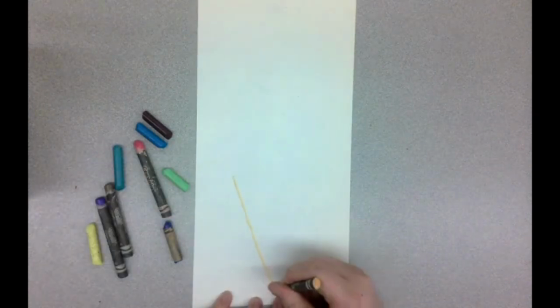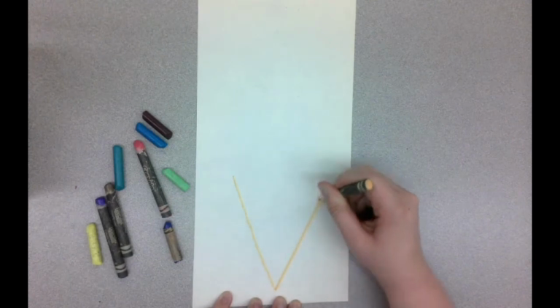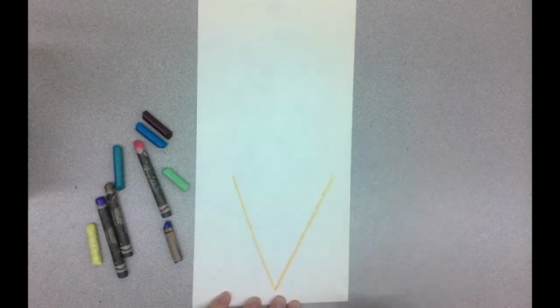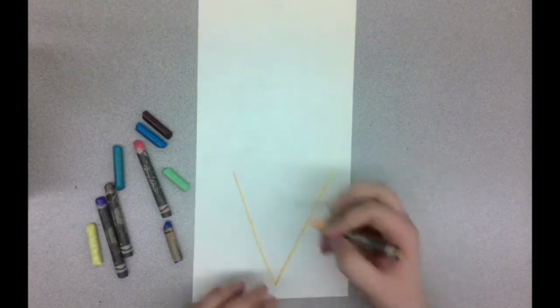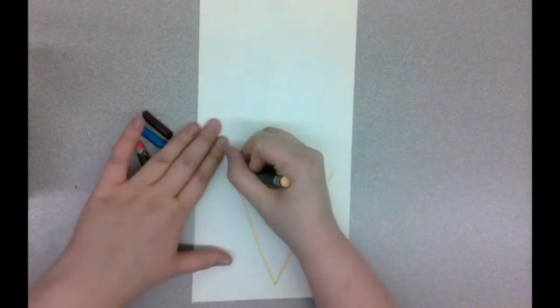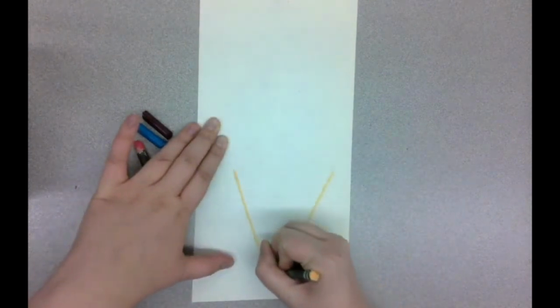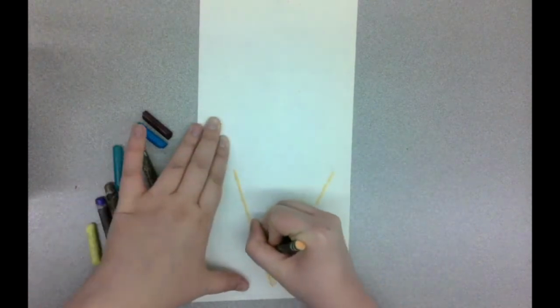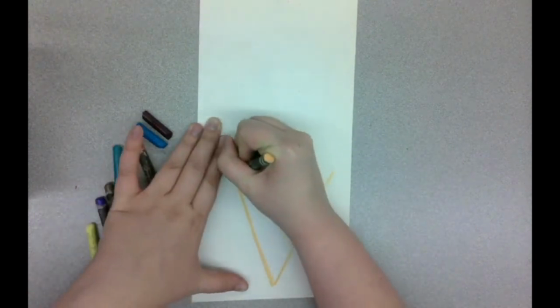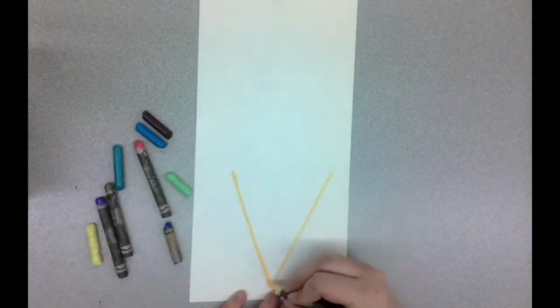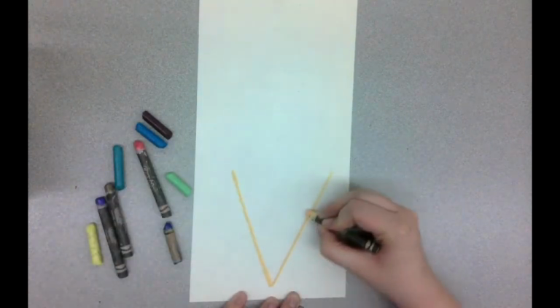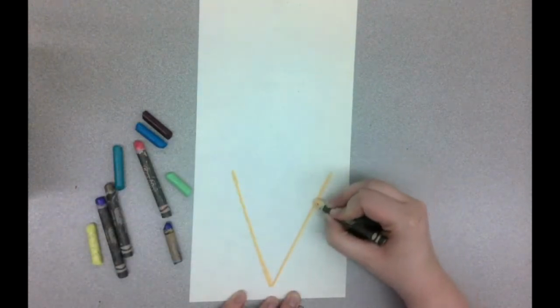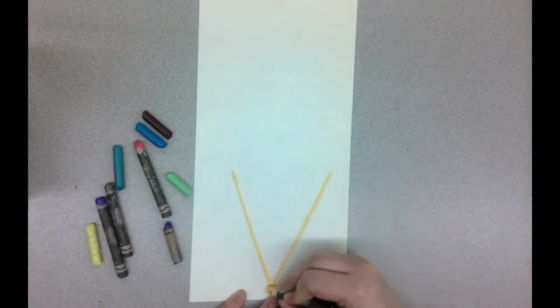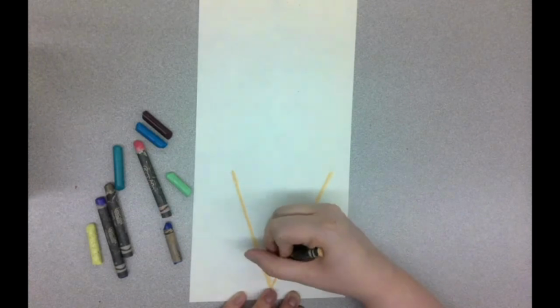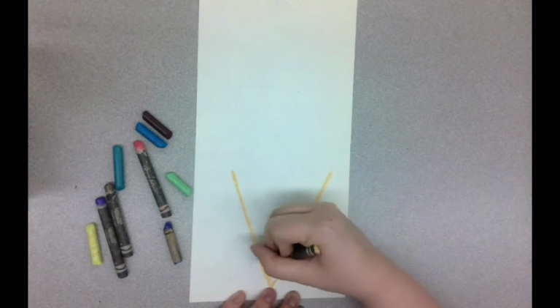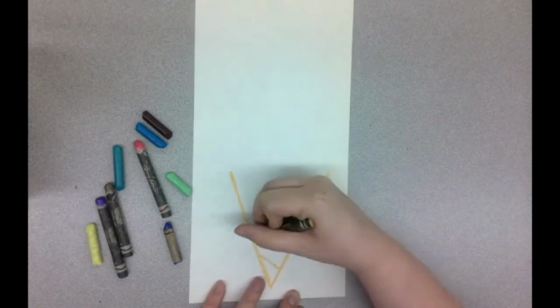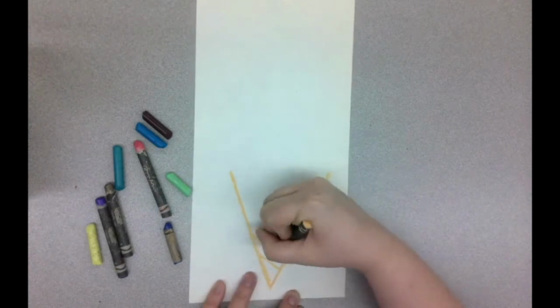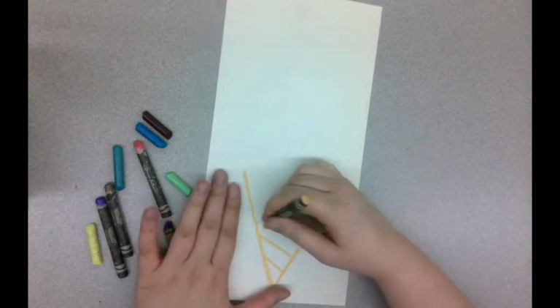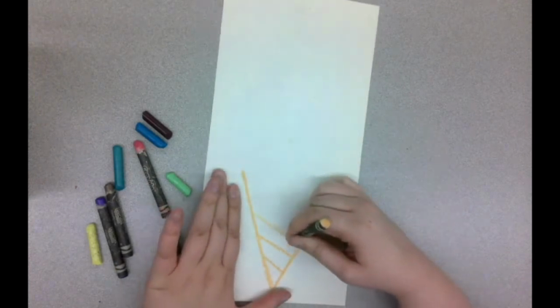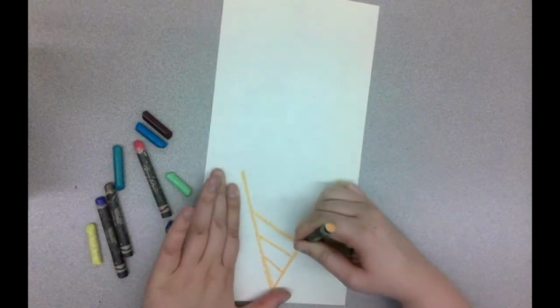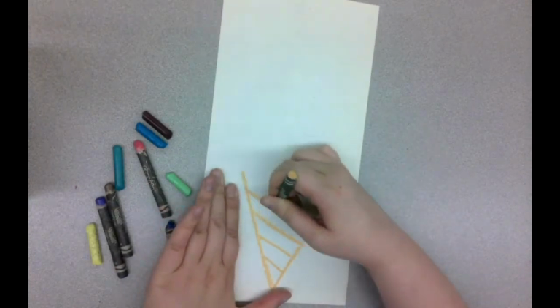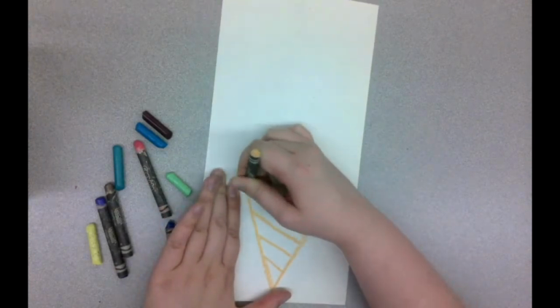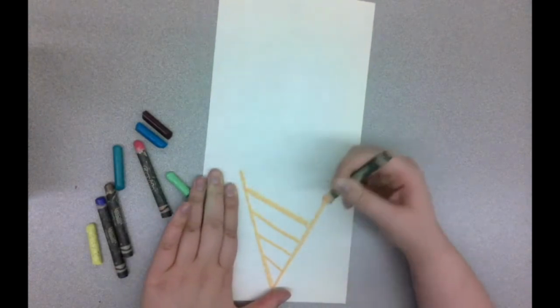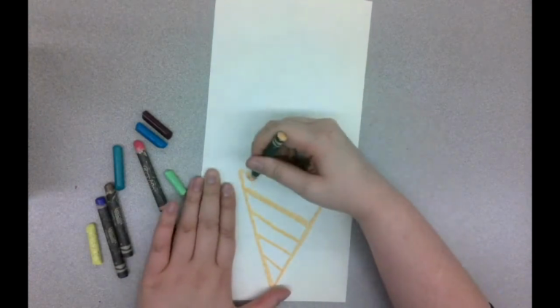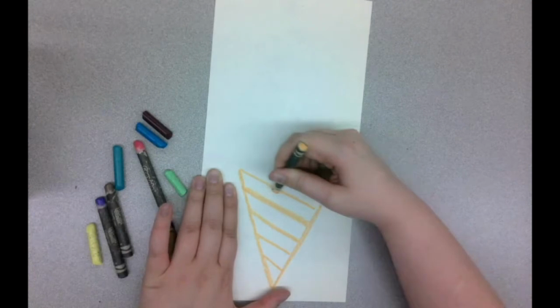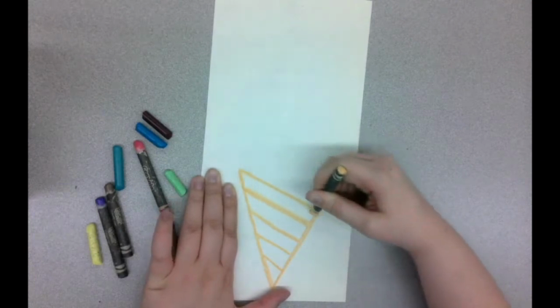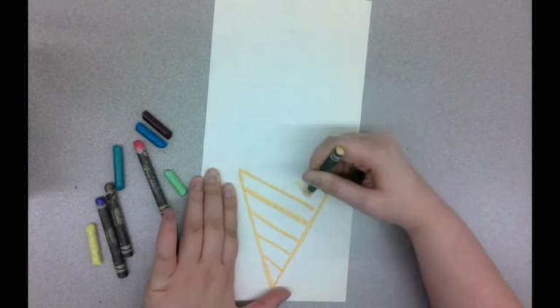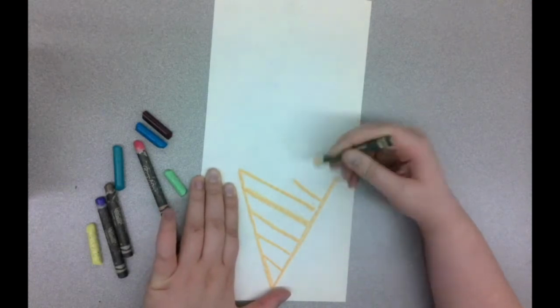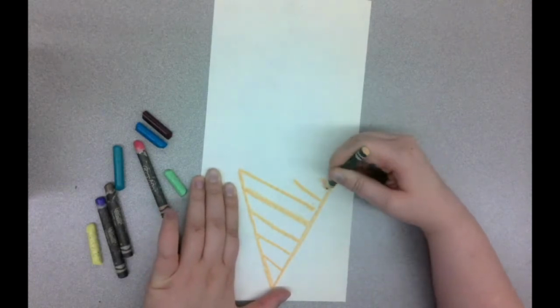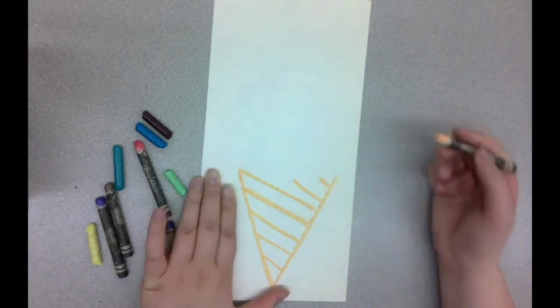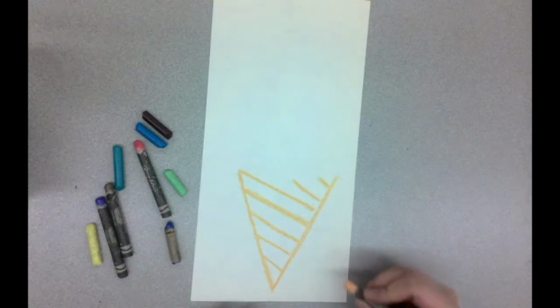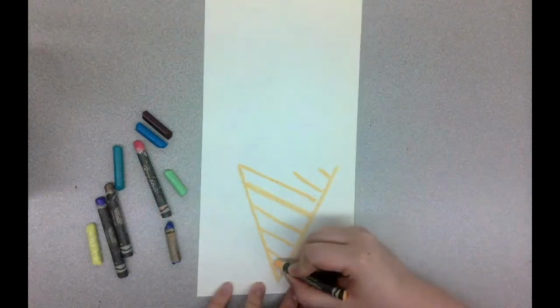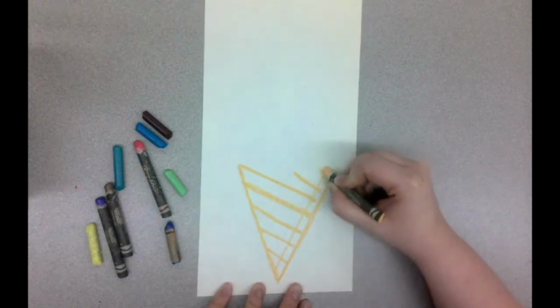First, I'm drawing a V shape for my ice cream cone. You want to make sure that you go over that wax a couple times because you want it to be really, really thick. I'm drawing the waffle pattern on my ice cream cone — it's kind of like a checkered pattern.